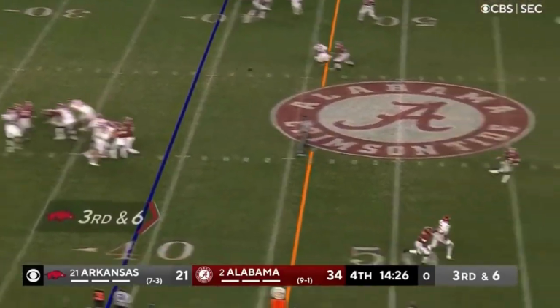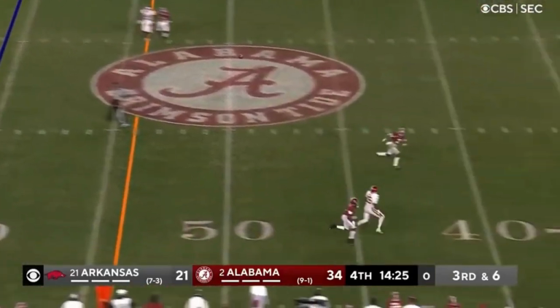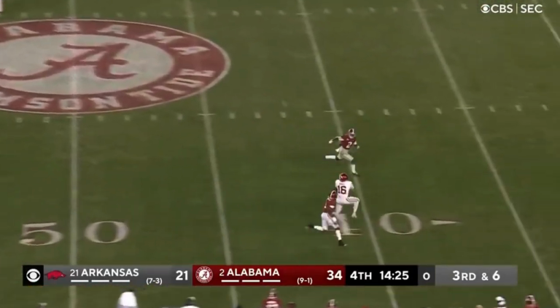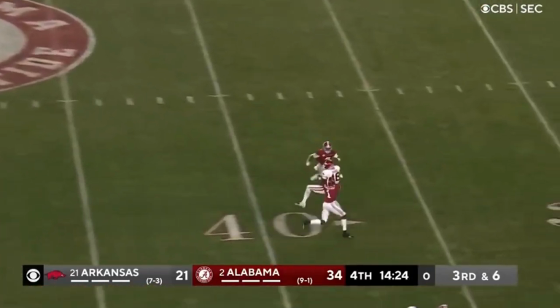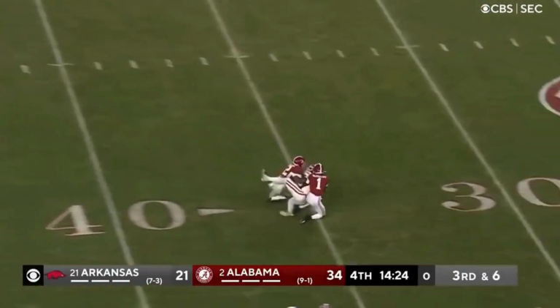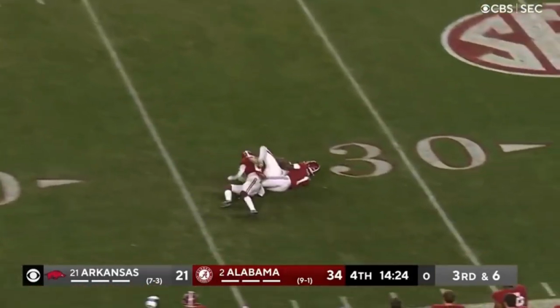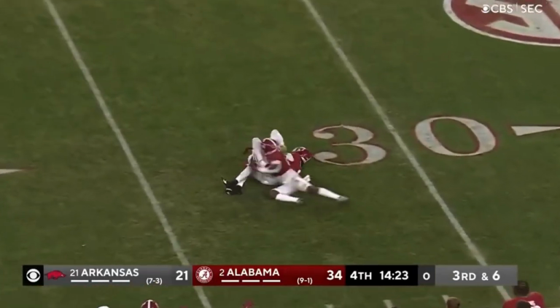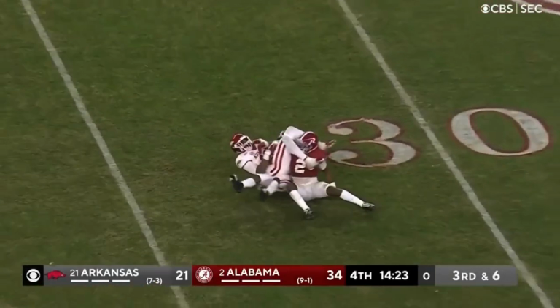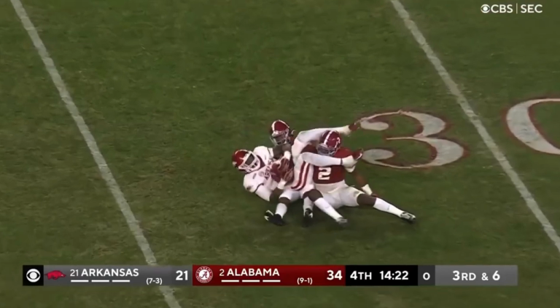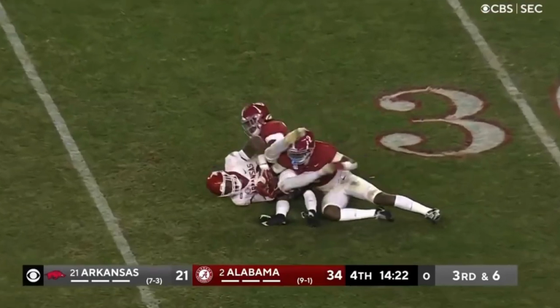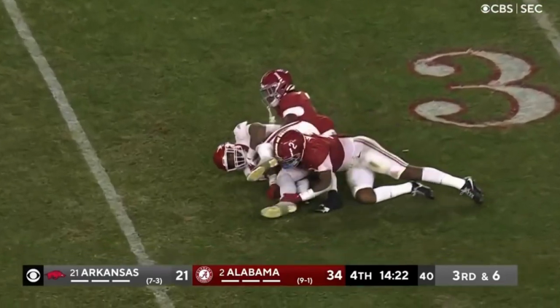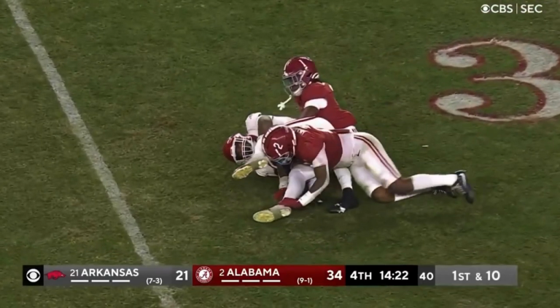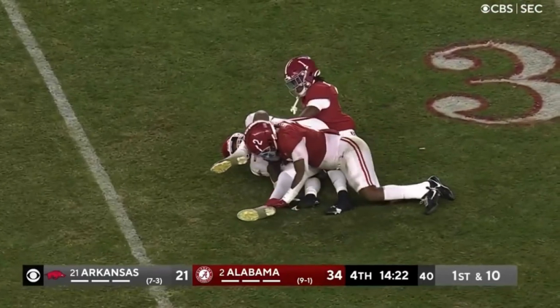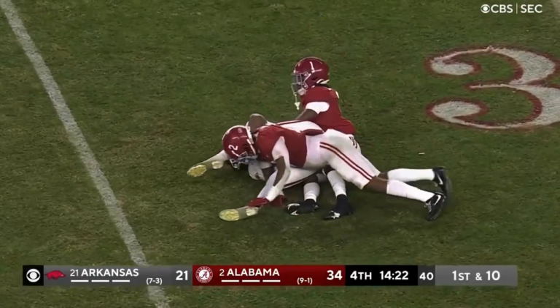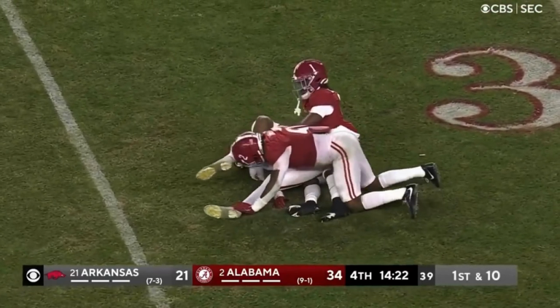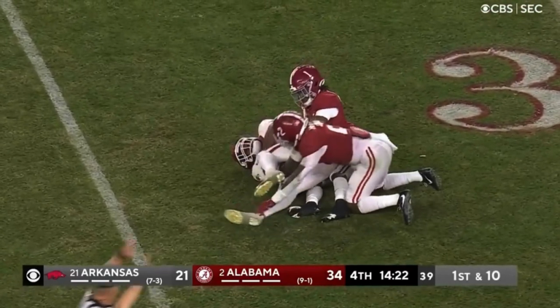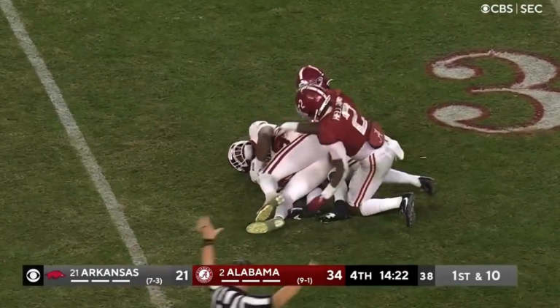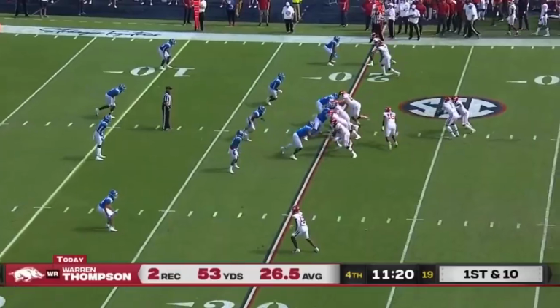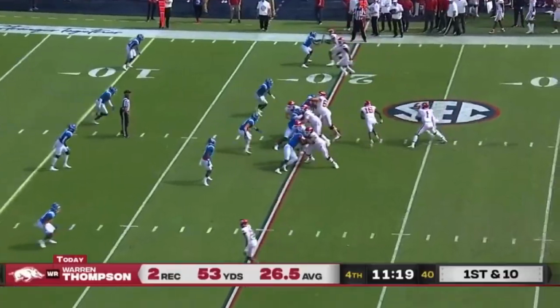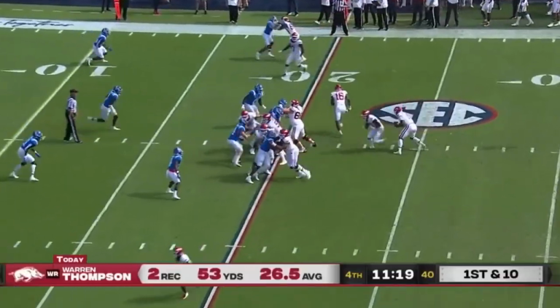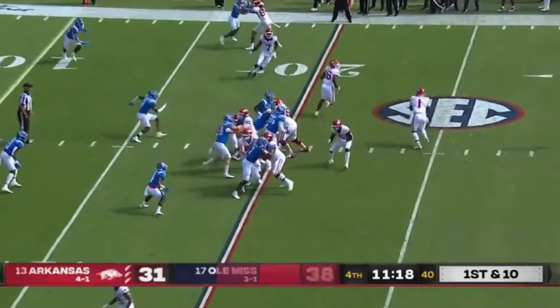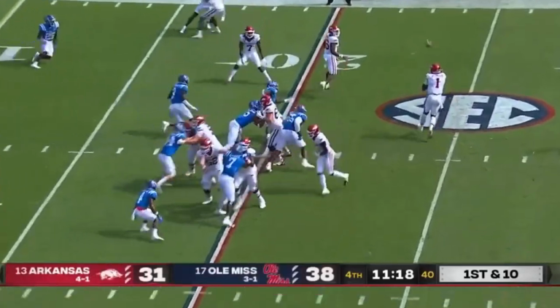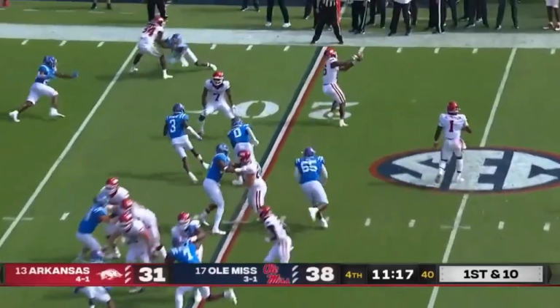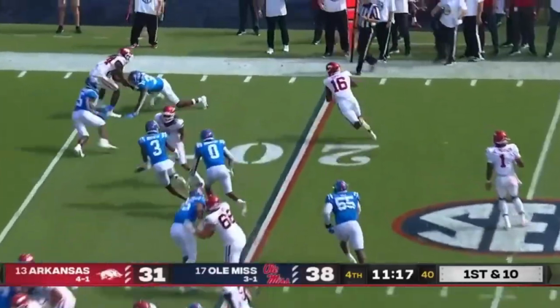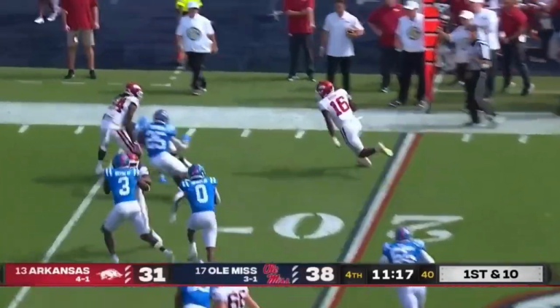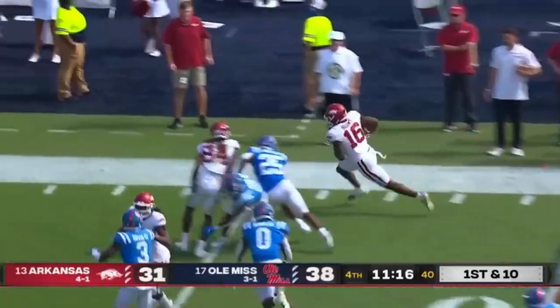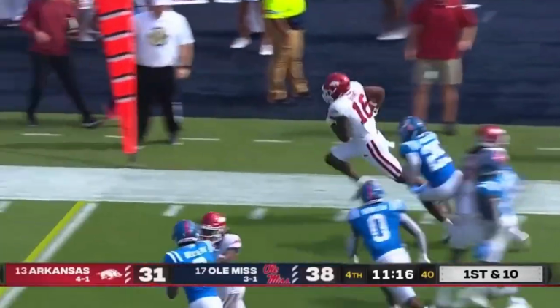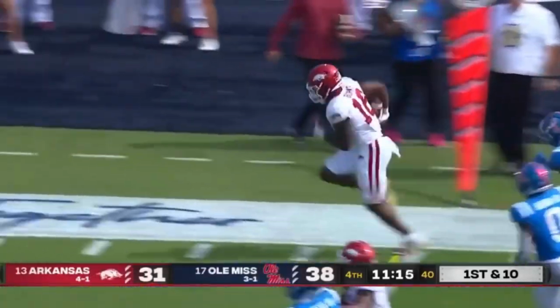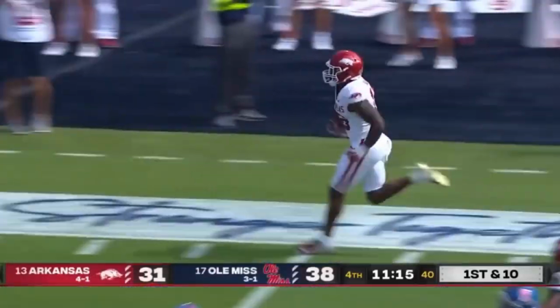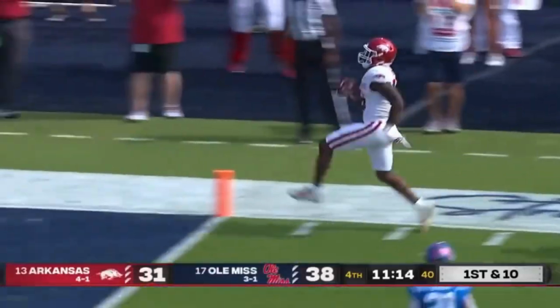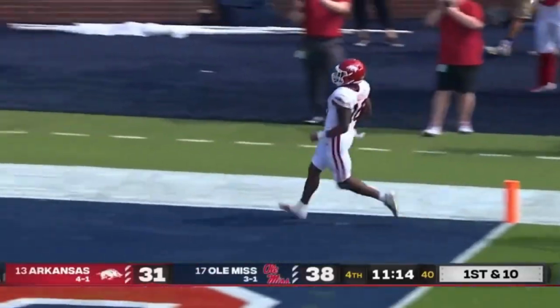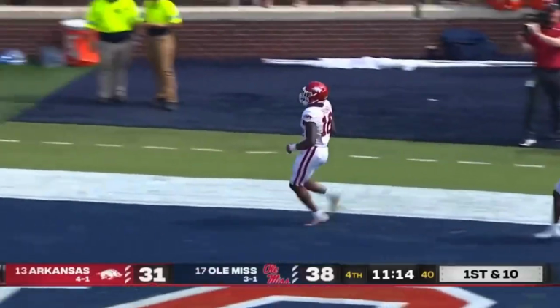Jefferson going deep. Burks has got it! First down. It takes just a little bit low. They balance this offense out. Hogs showing their muscles, and Burks showing that speed!